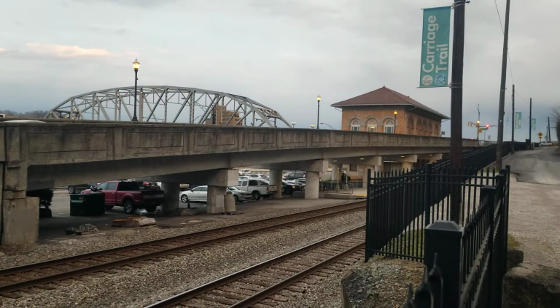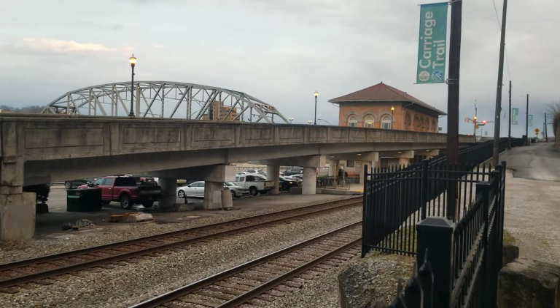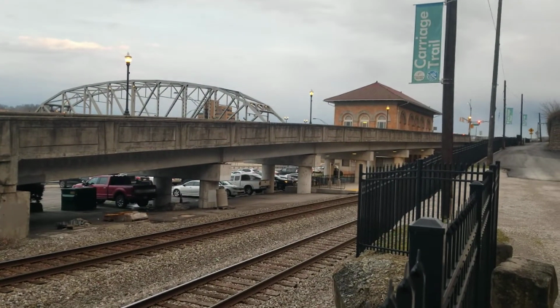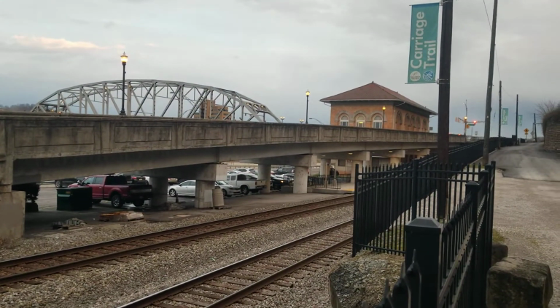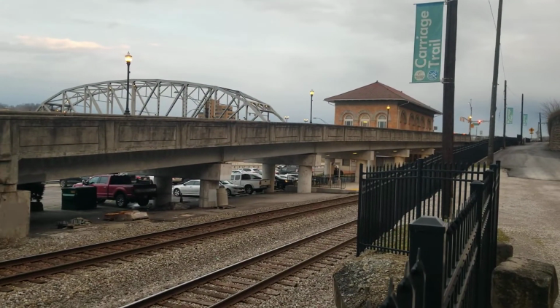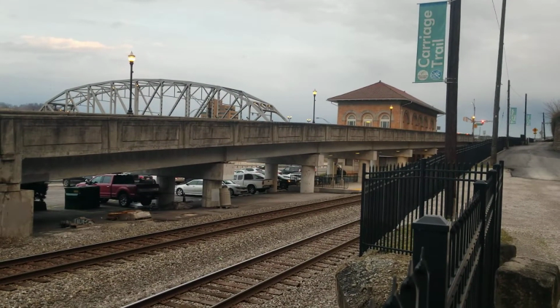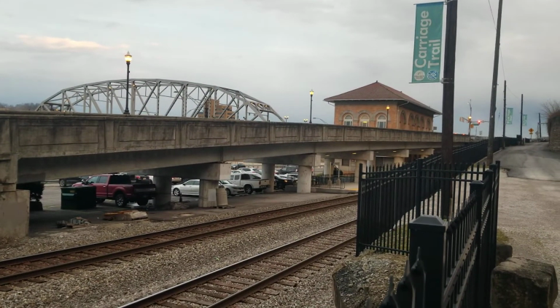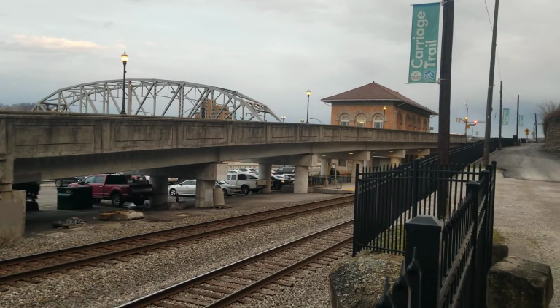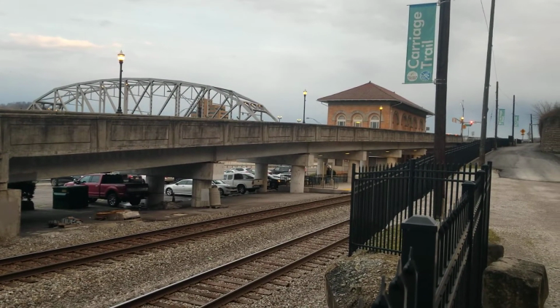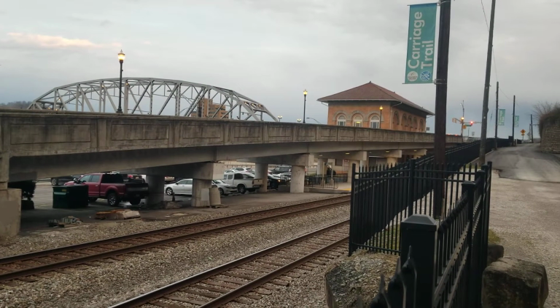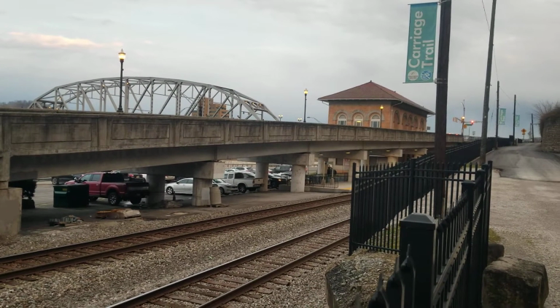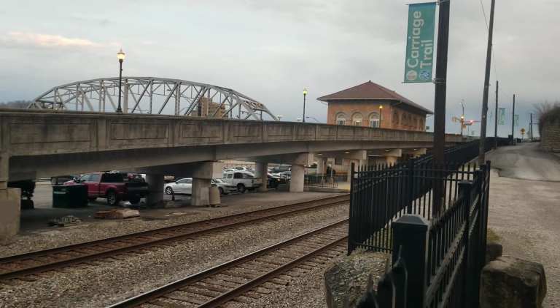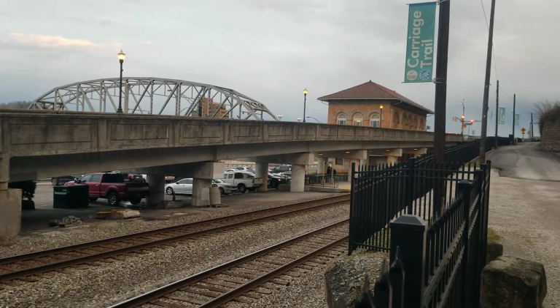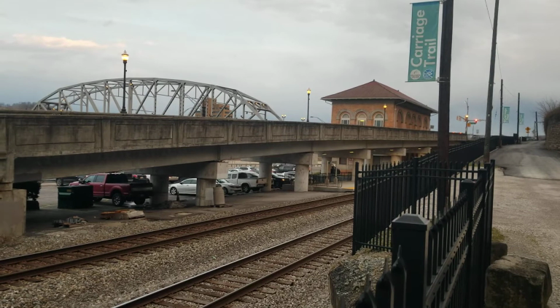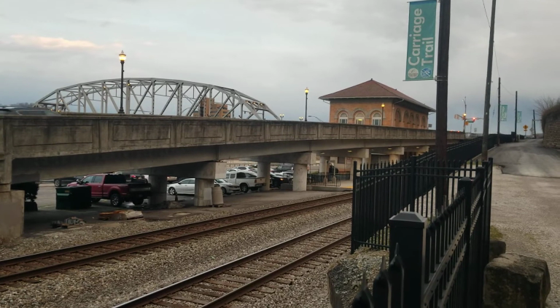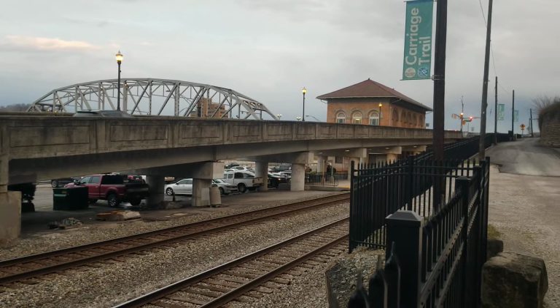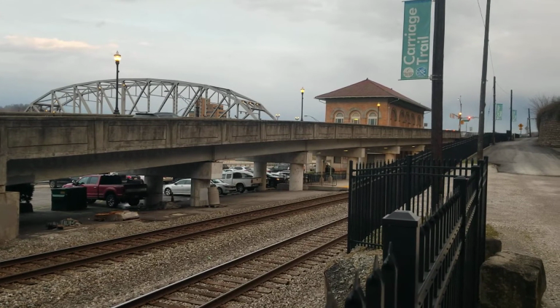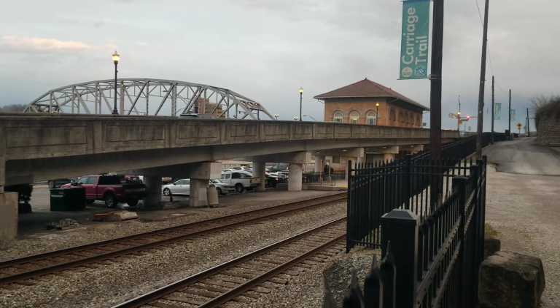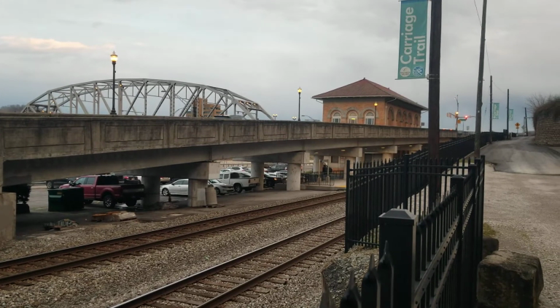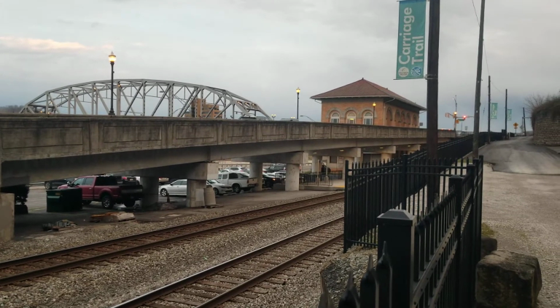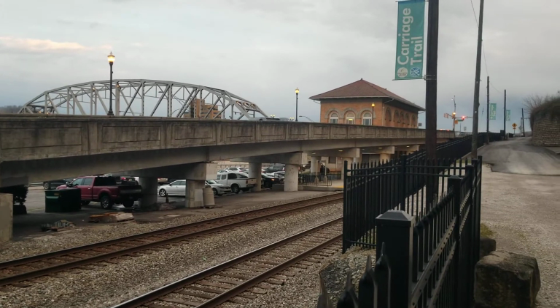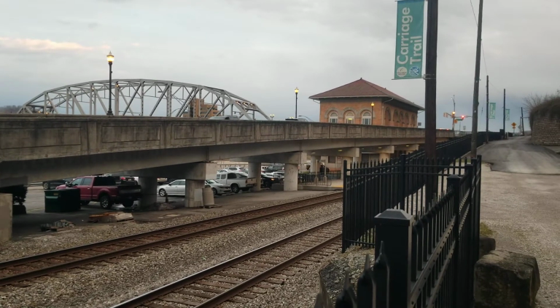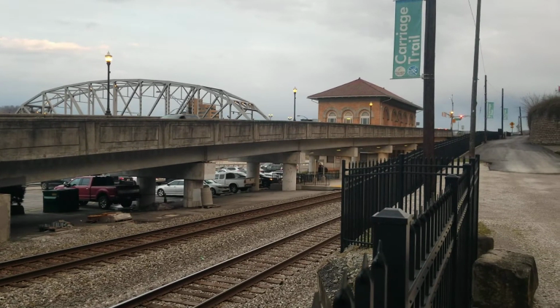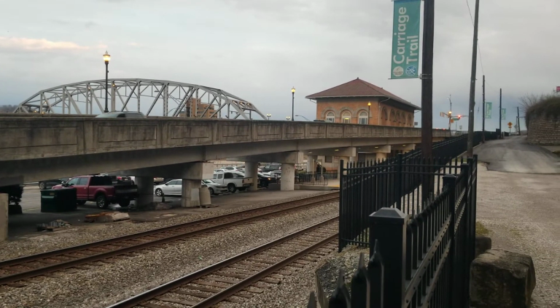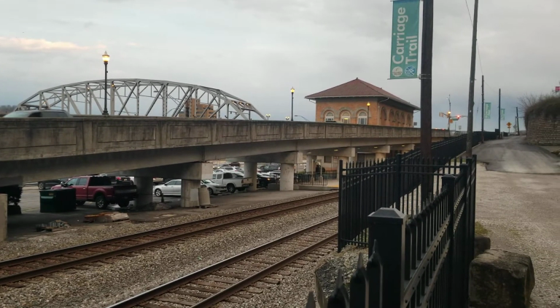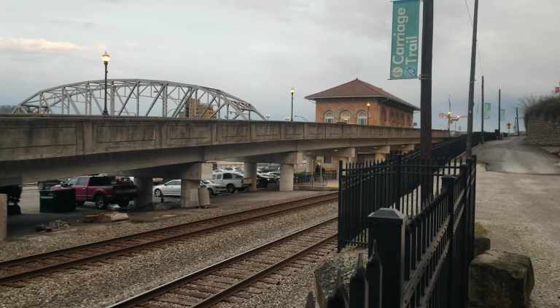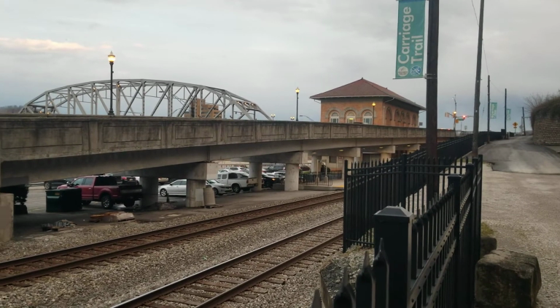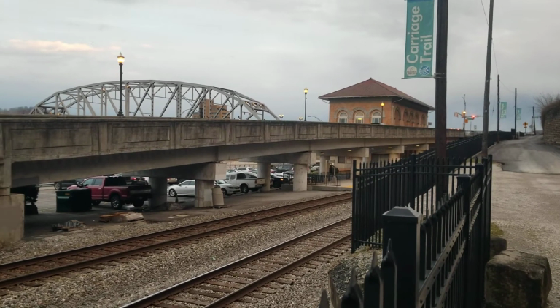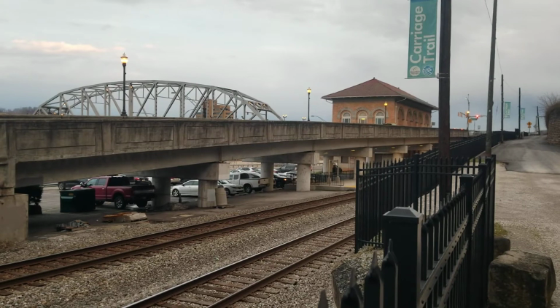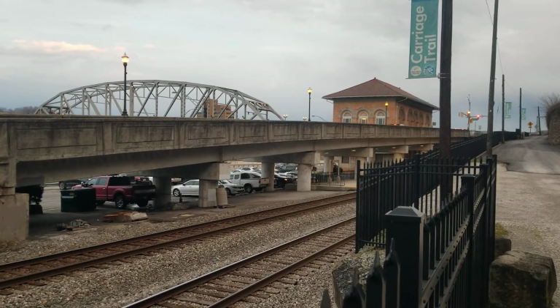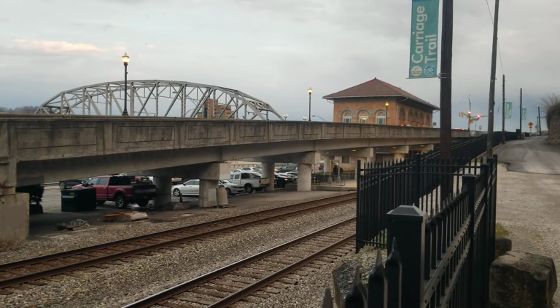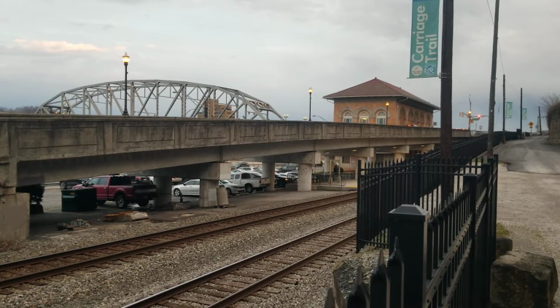We've got a CSX coming westbound, getting ready to pass the Charleston Depot on former Chesapeake and Ohio Allegheny trackage. This is the CSX Allegheny subdivision.